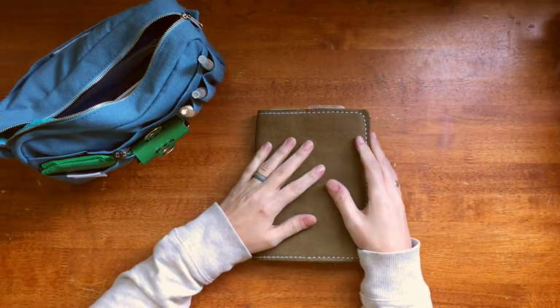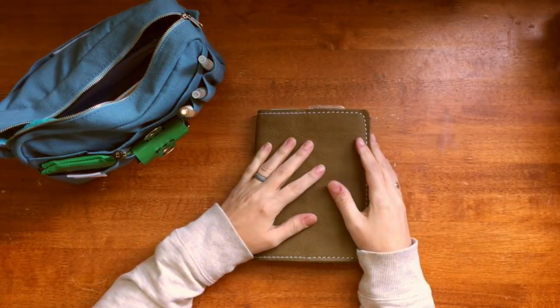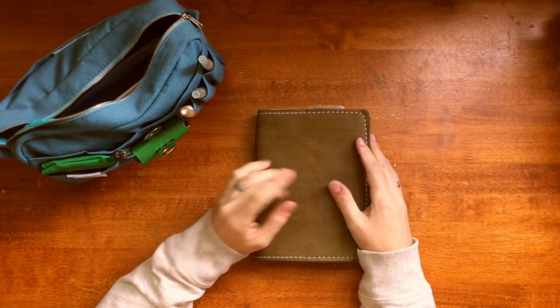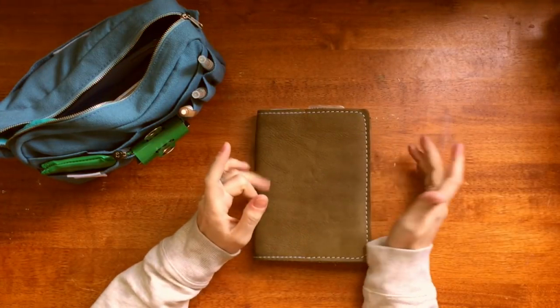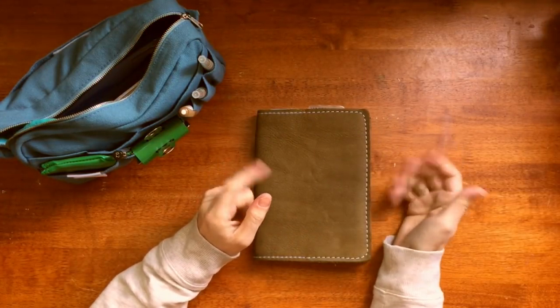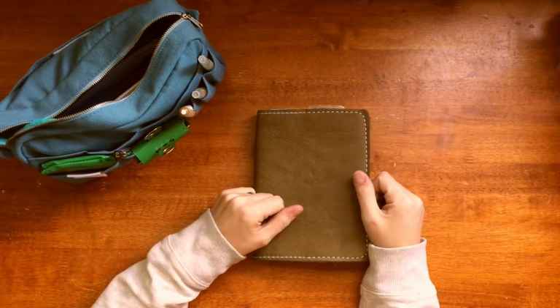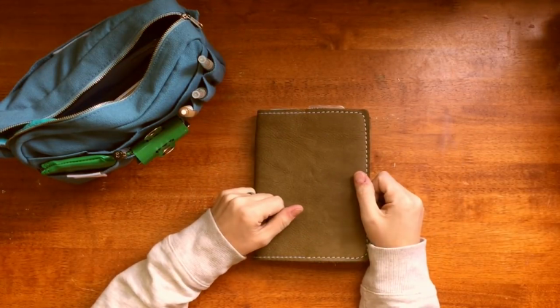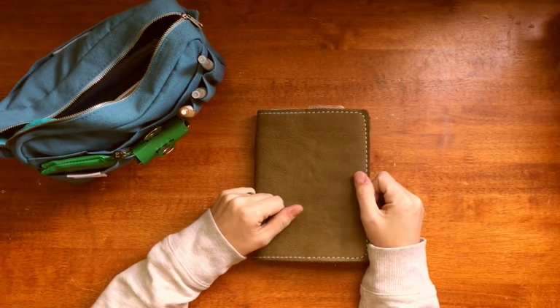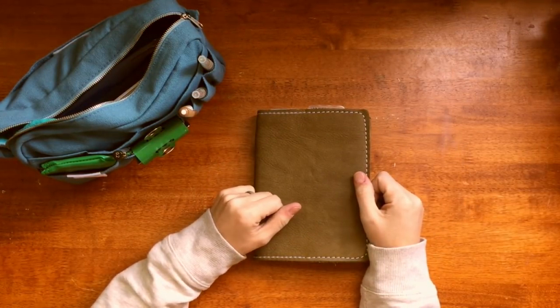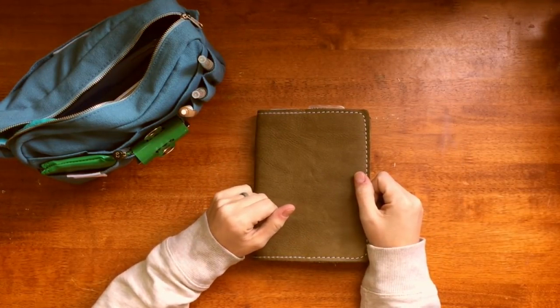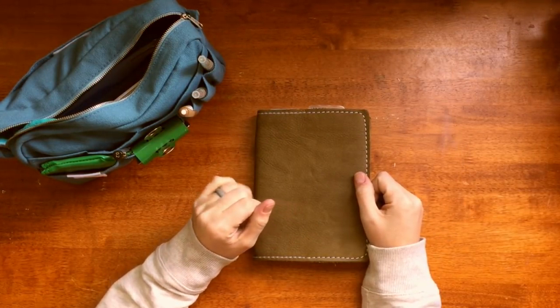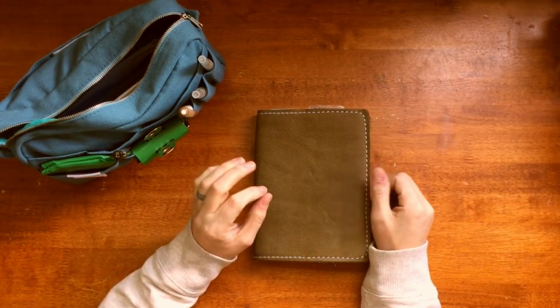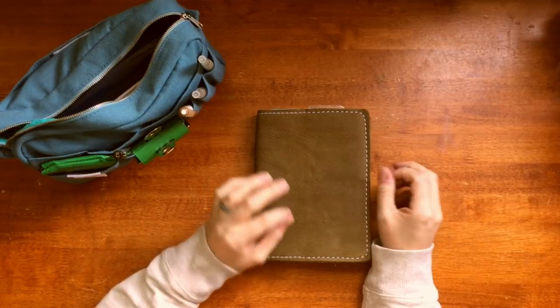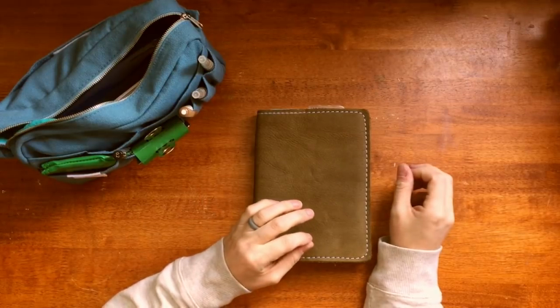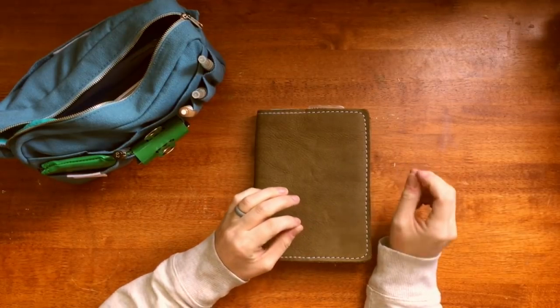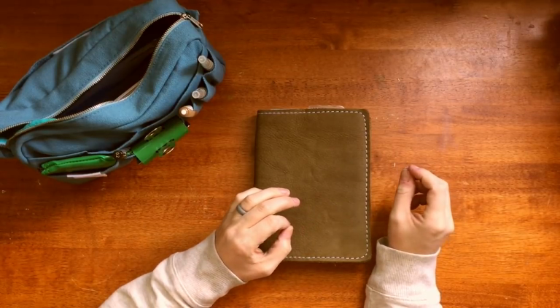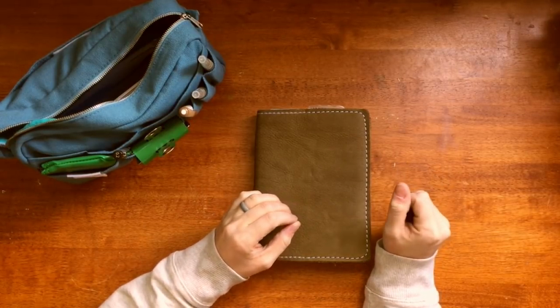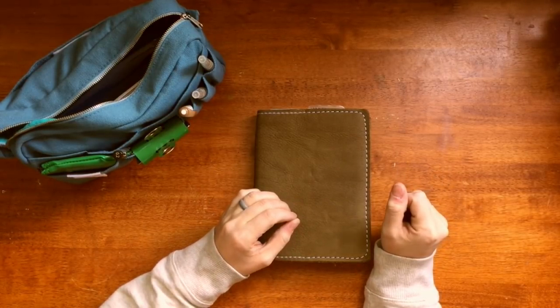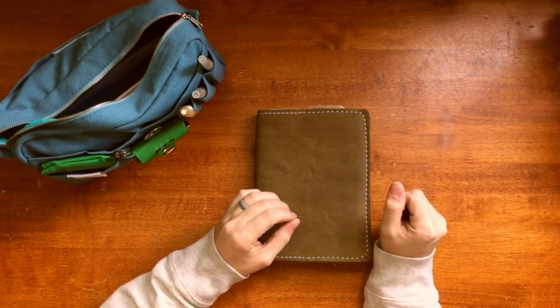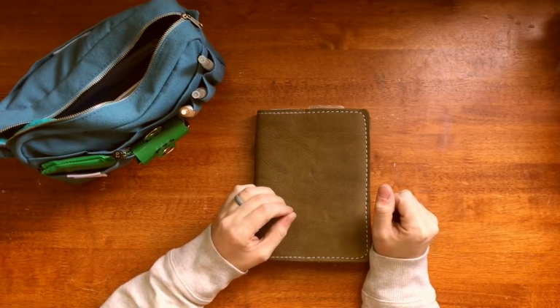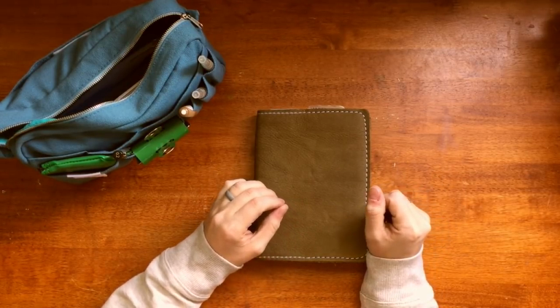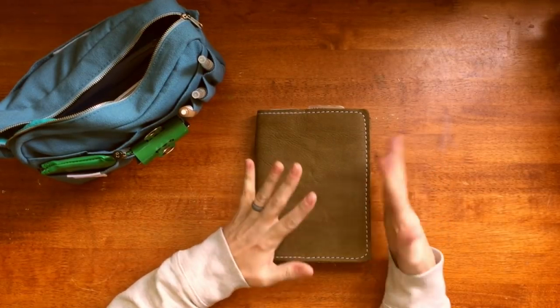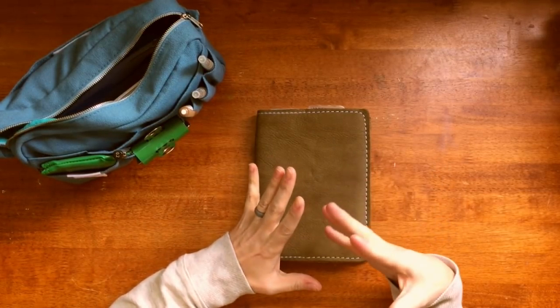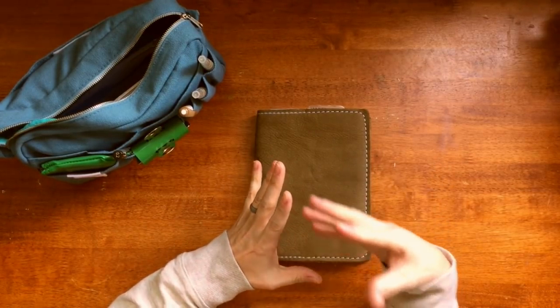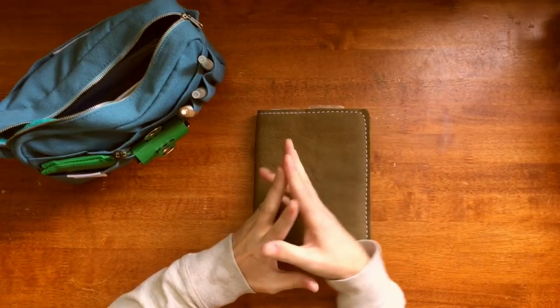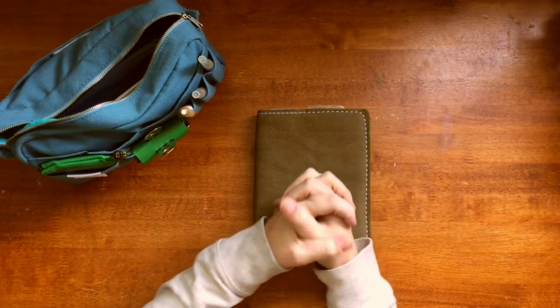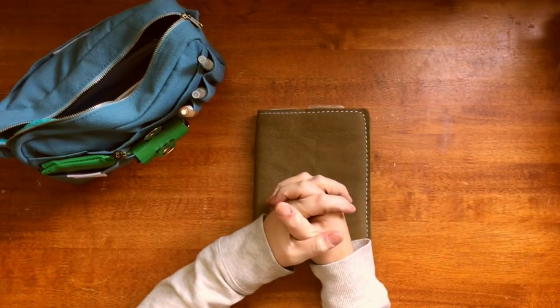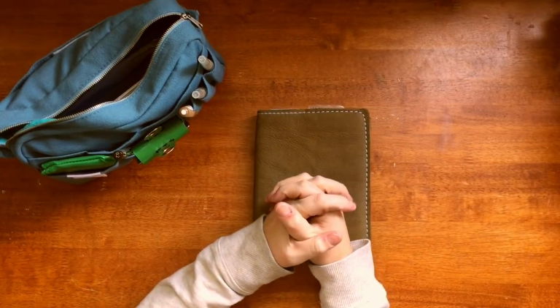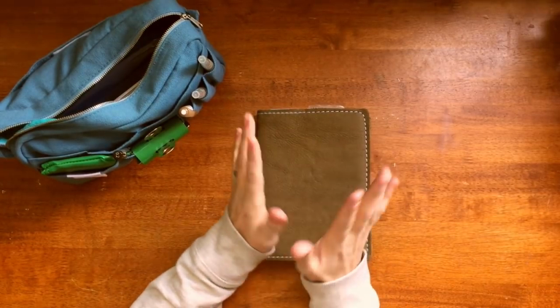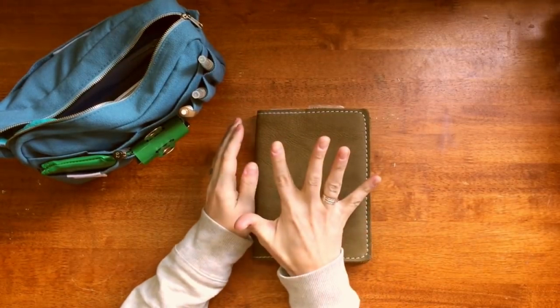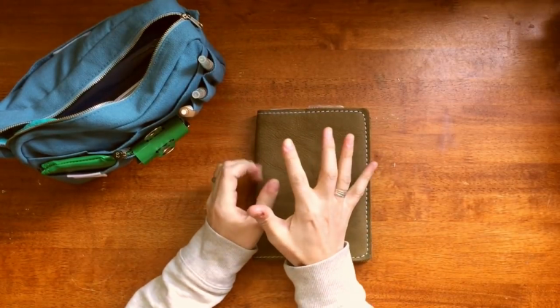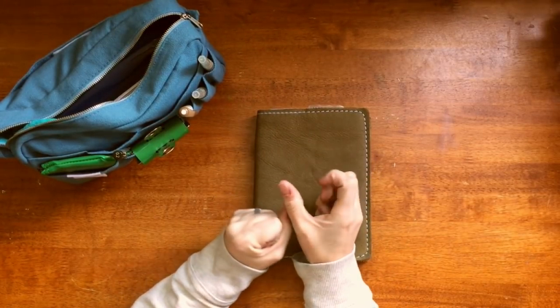Hello everyone, my name is Bree and welcome to Documented Journey. Today's video is a collab video. April from Moonlight Cabin and I have kind of partnered up and we are going to show you our favorite five journaling products.